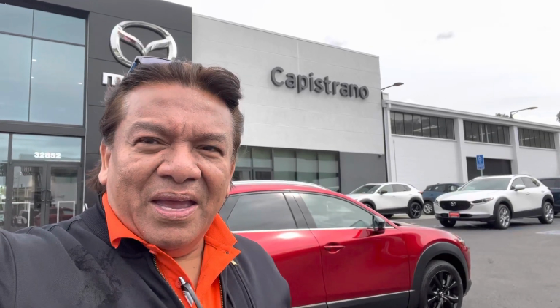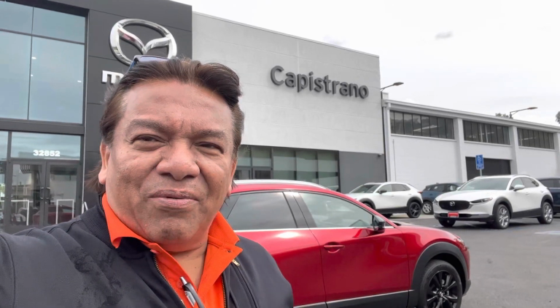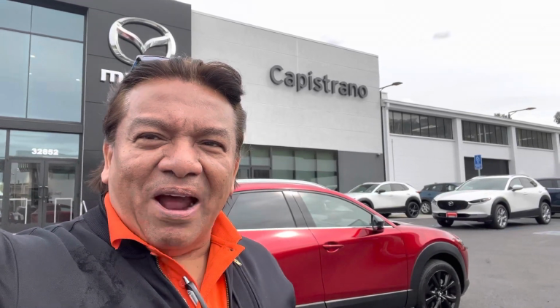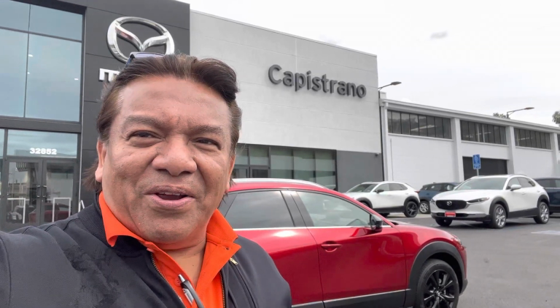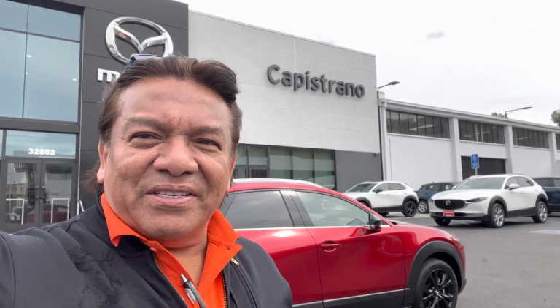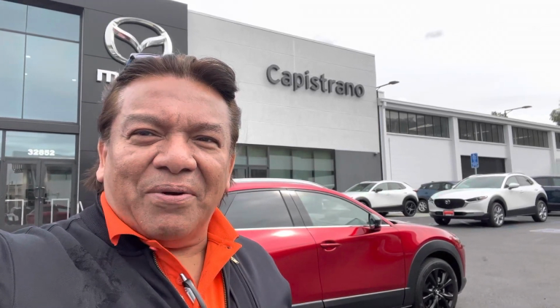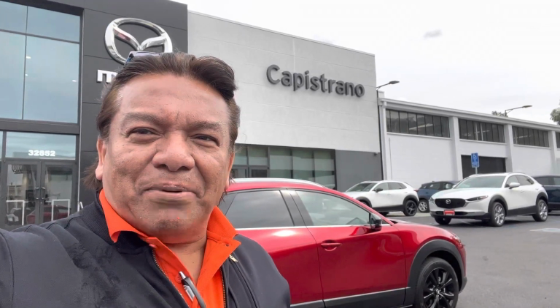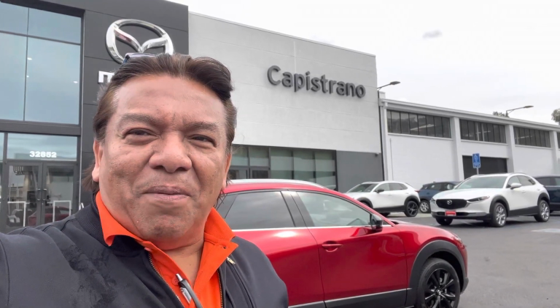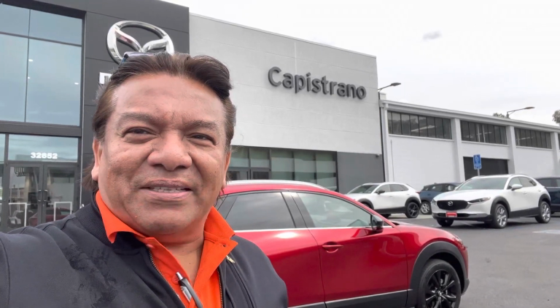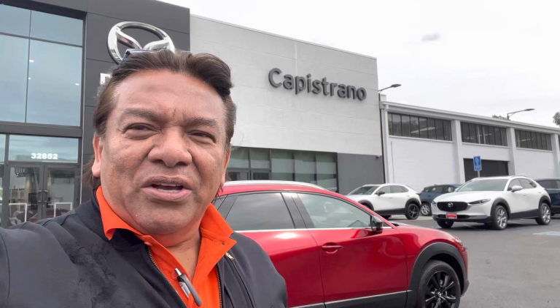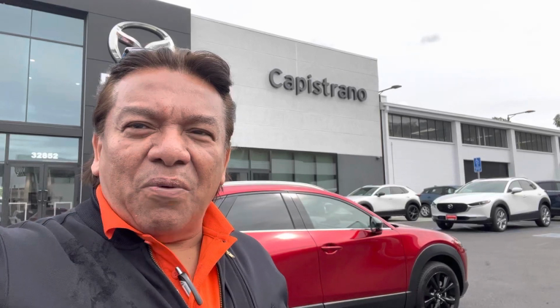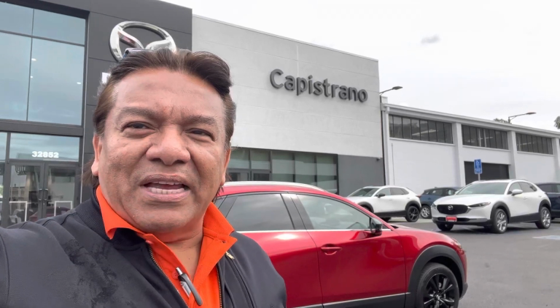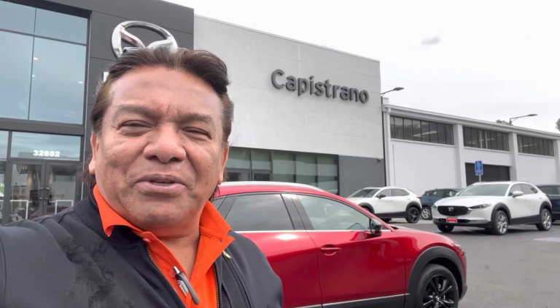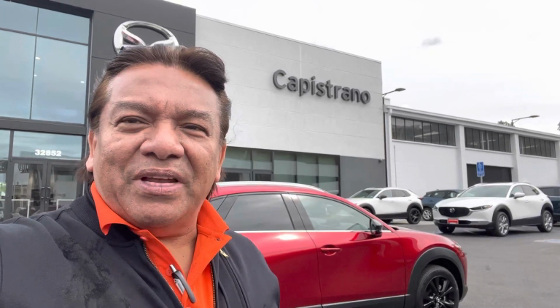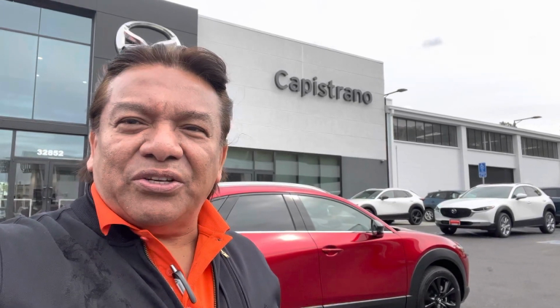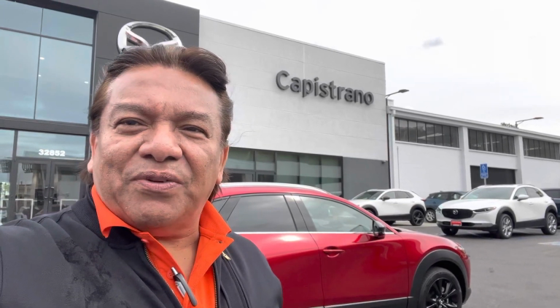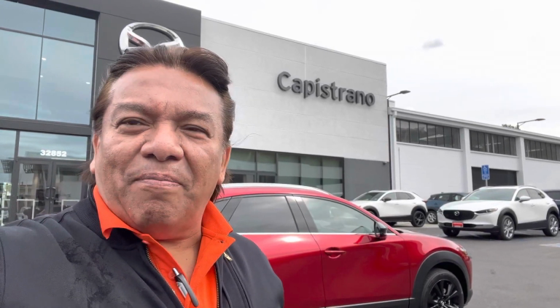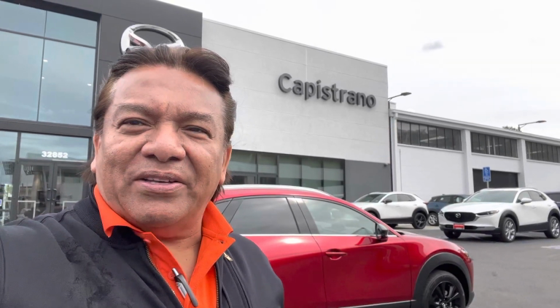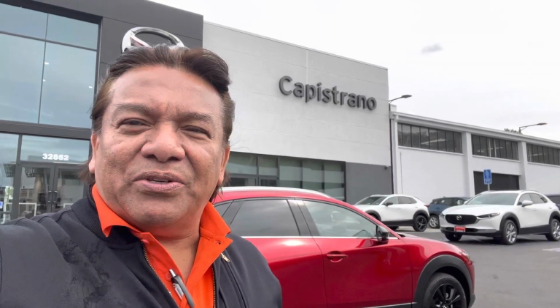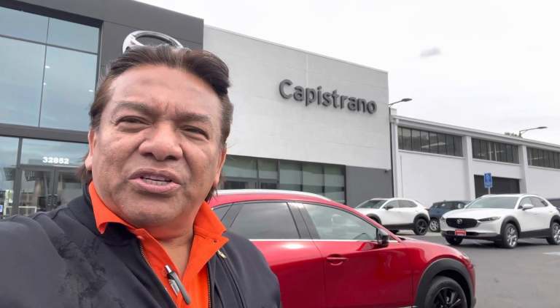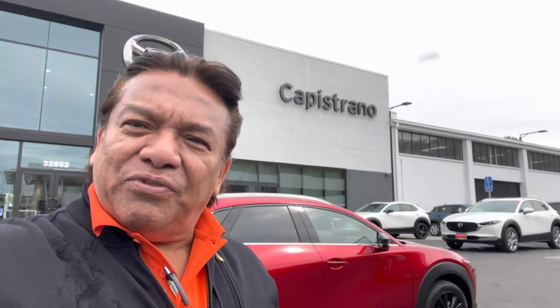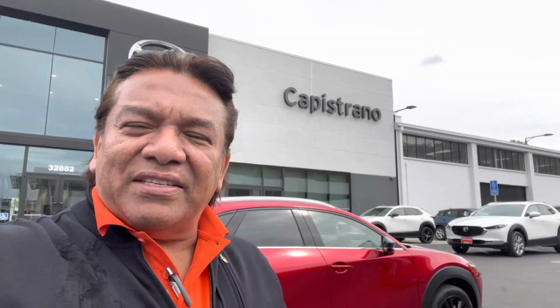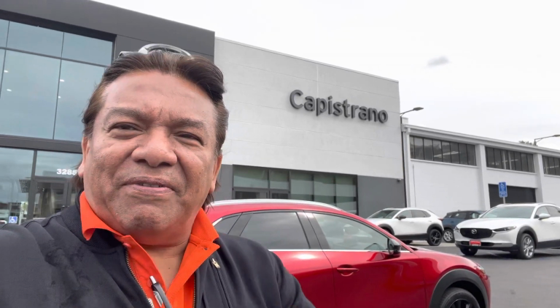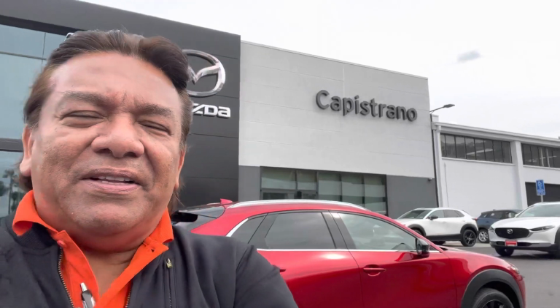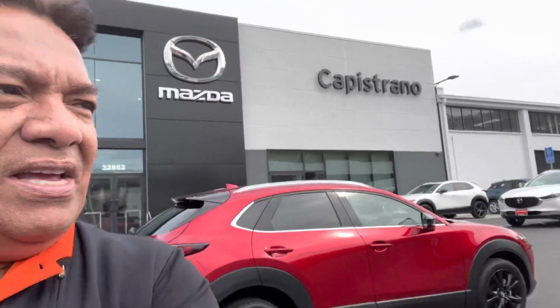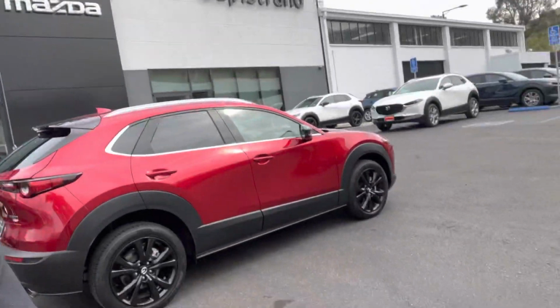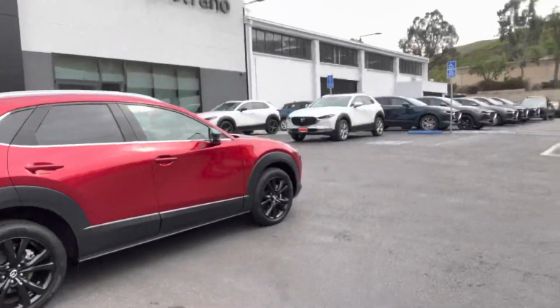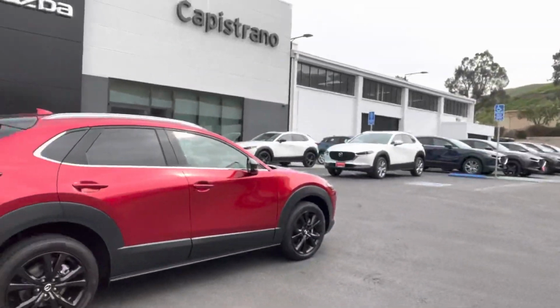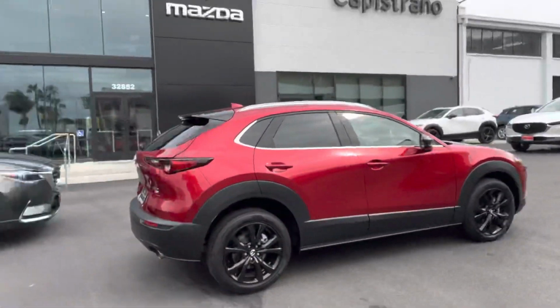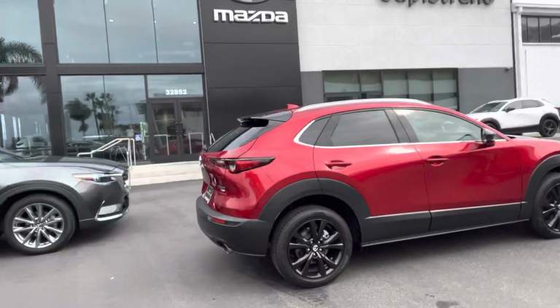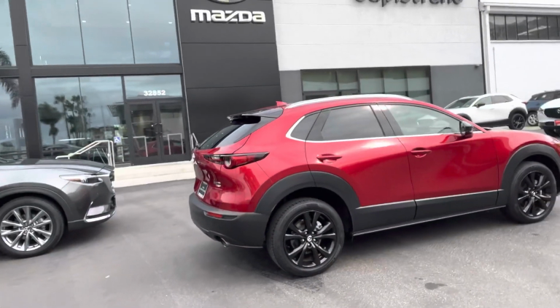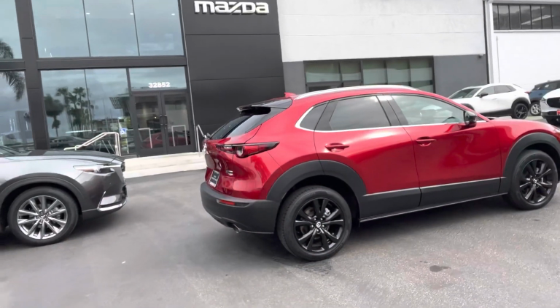Hey Robert, how are you? This is Otto at Capistrano Mazda. I want to take the opportunity — I do this for all my customers — to give you a sense of the vehicle by doing a video walkthrough.